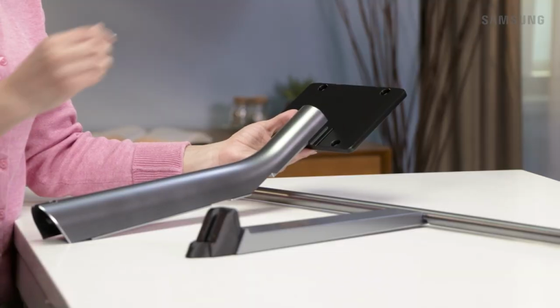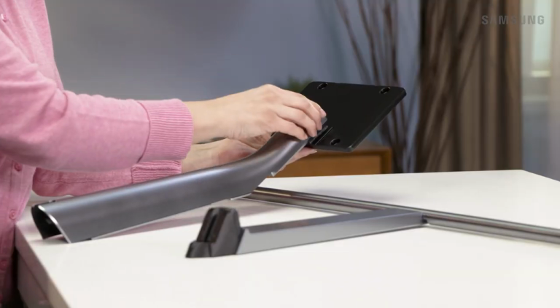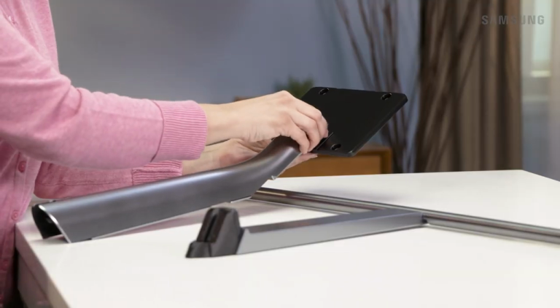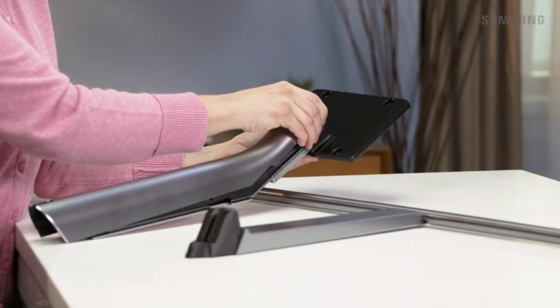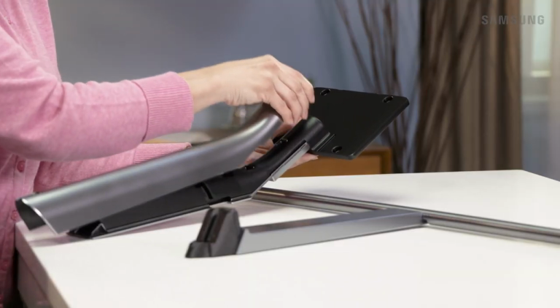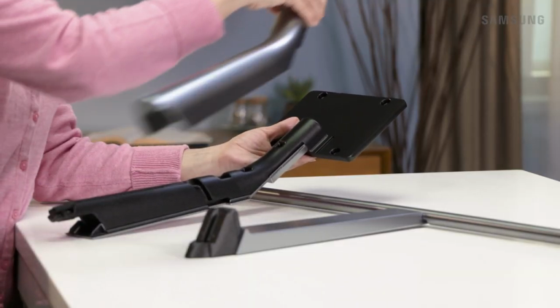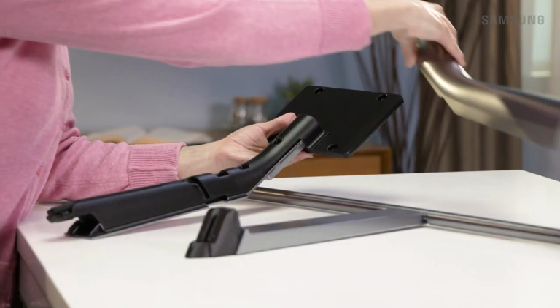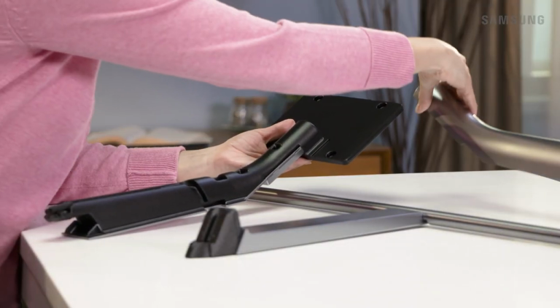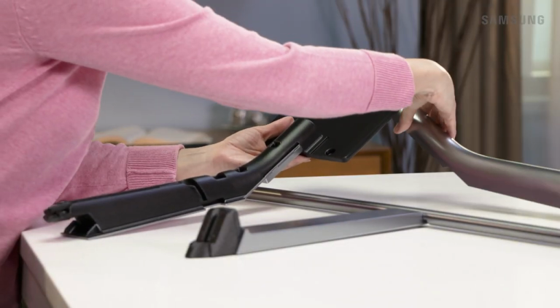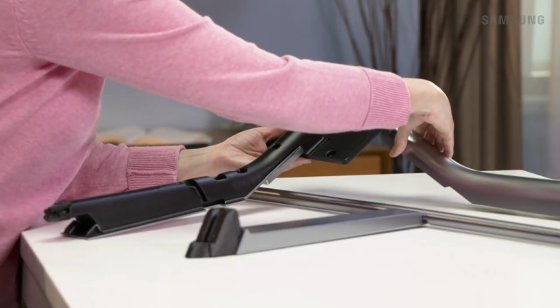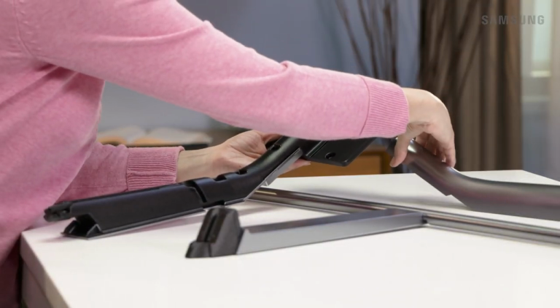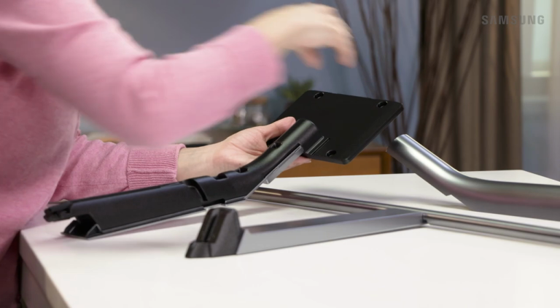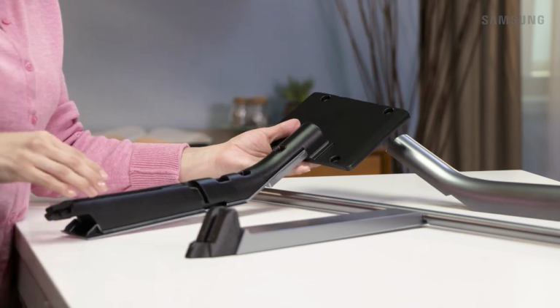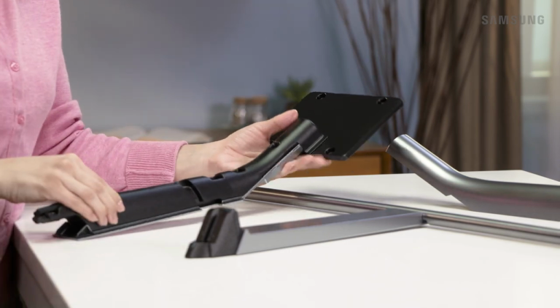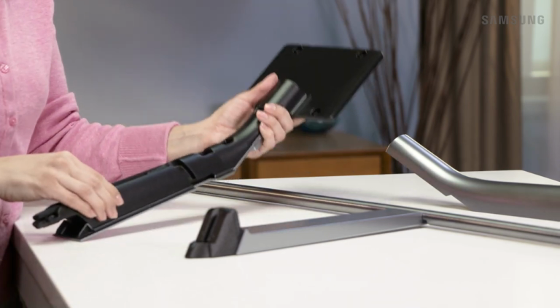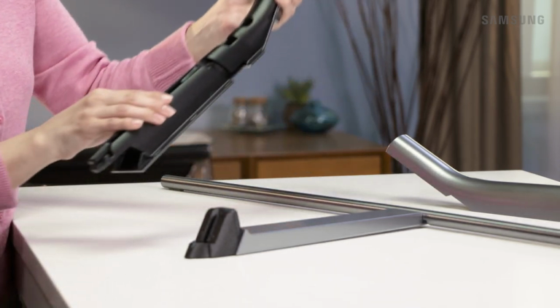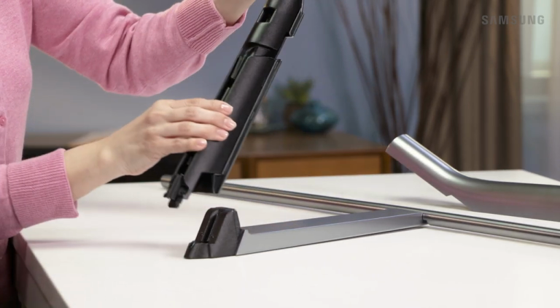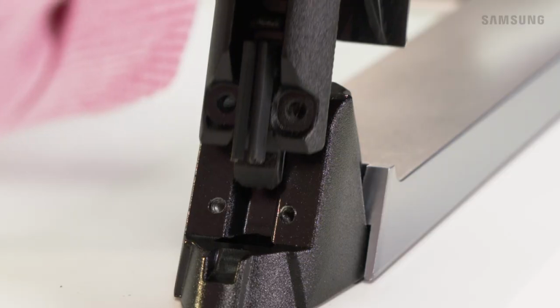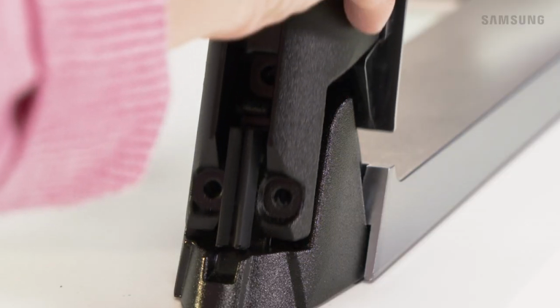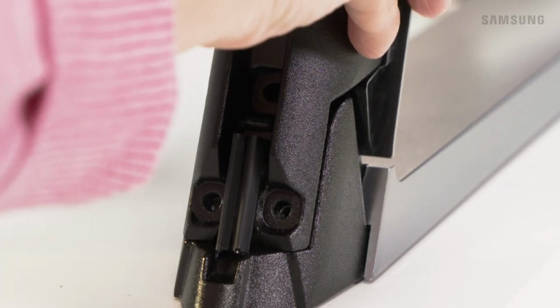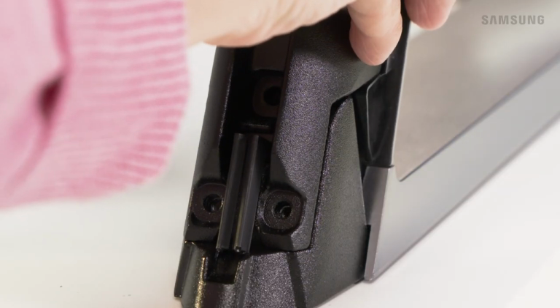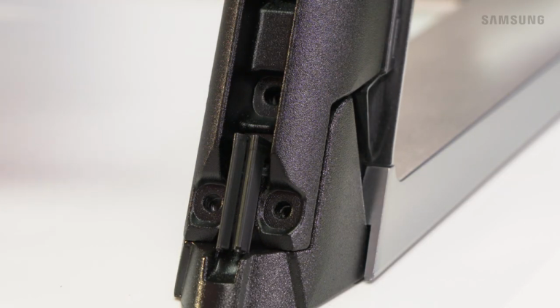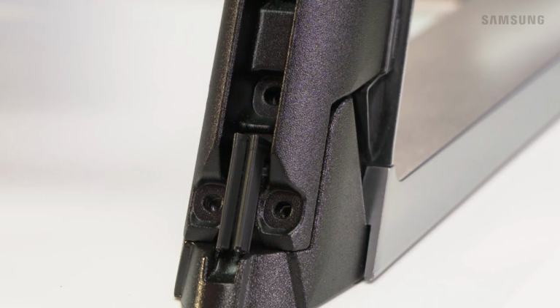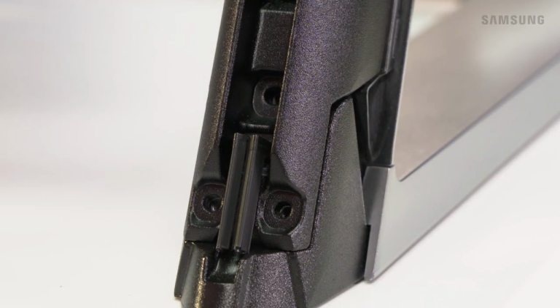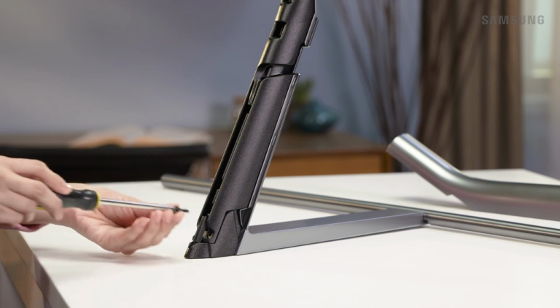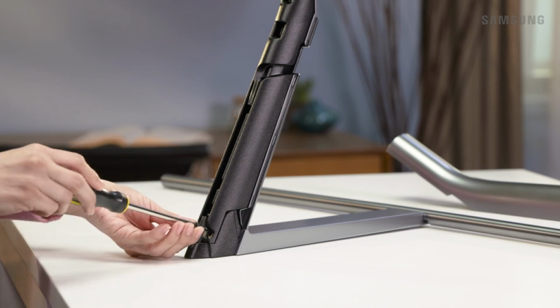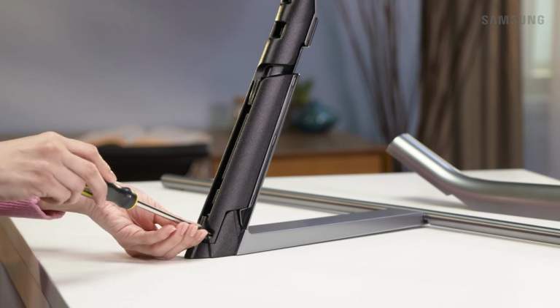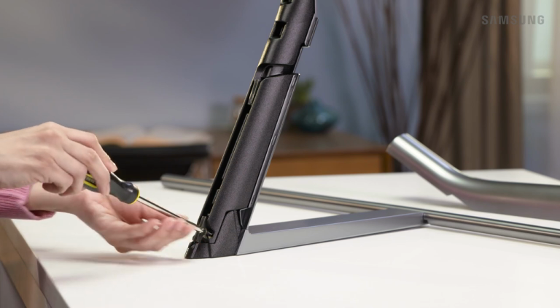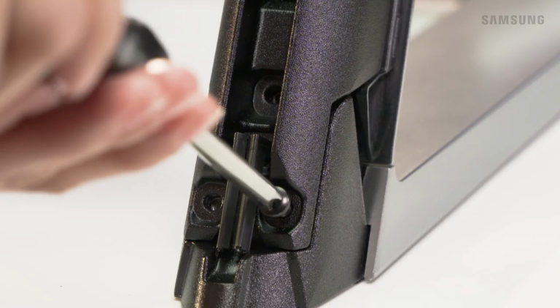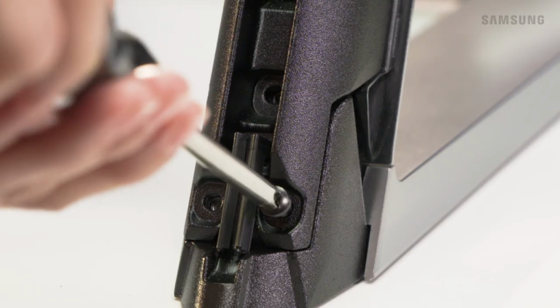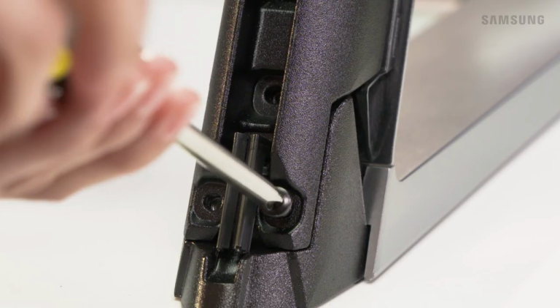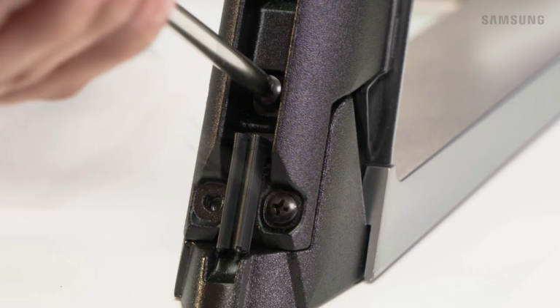First, remove the stand neck cover and set it to the side for now. Take the stand neck and align it to the stand base hook, like this. Use the three black screws to securely attach them together.